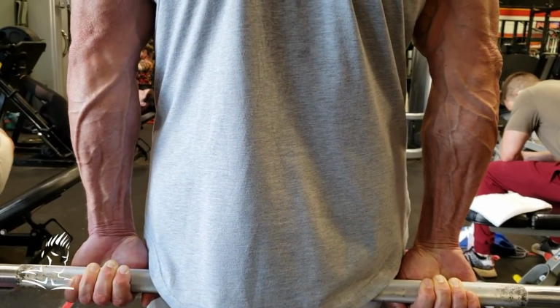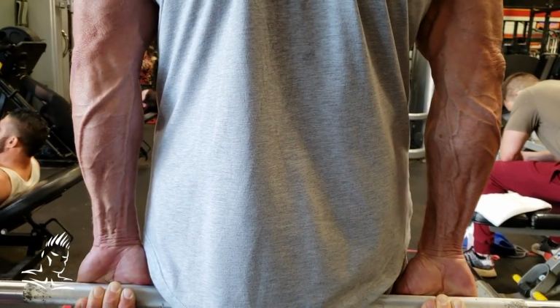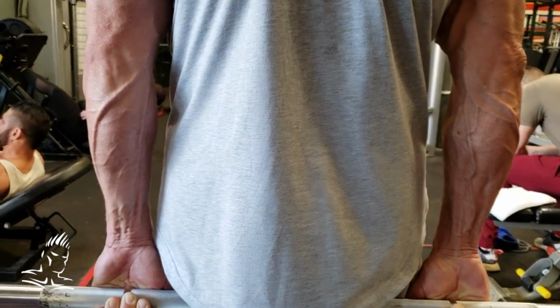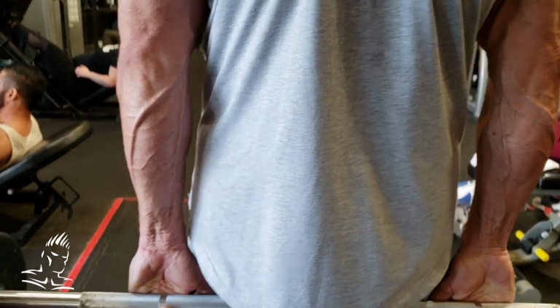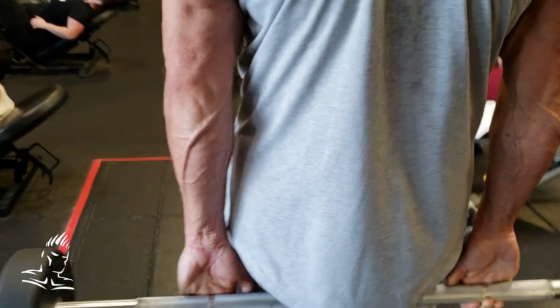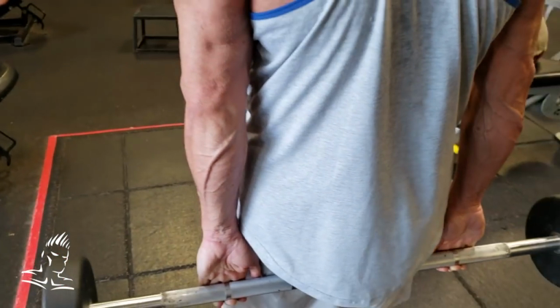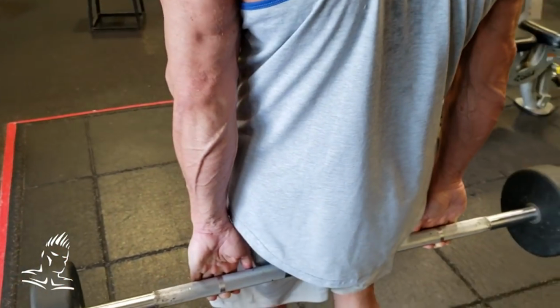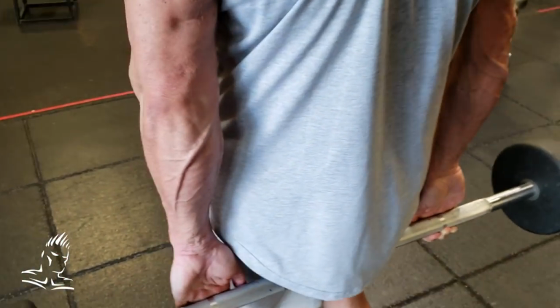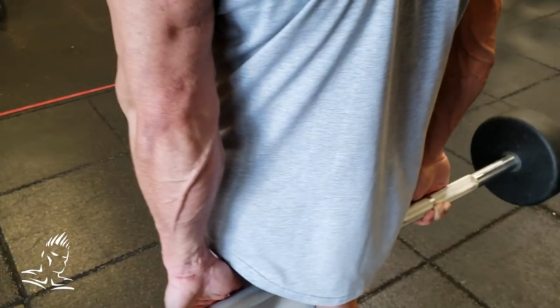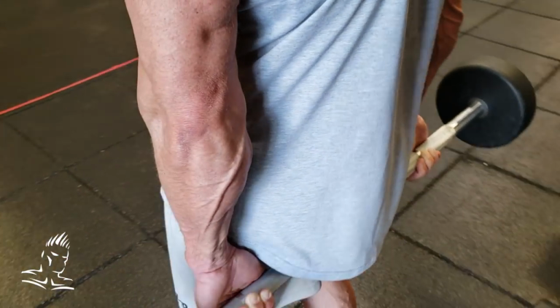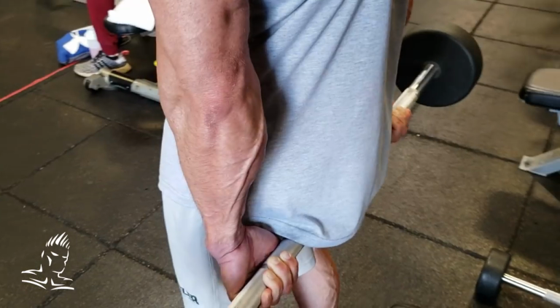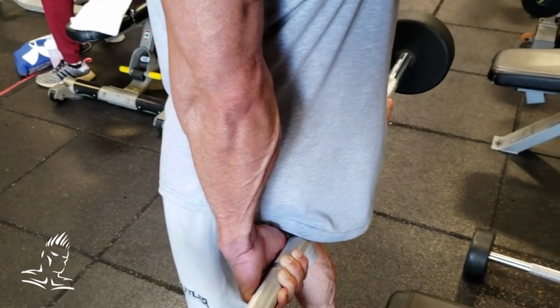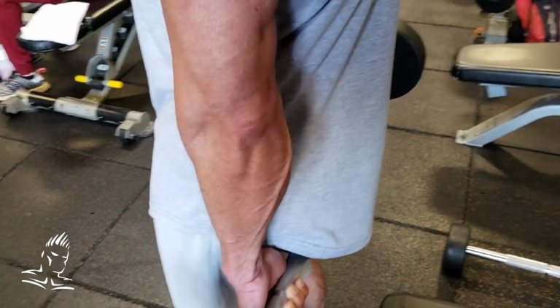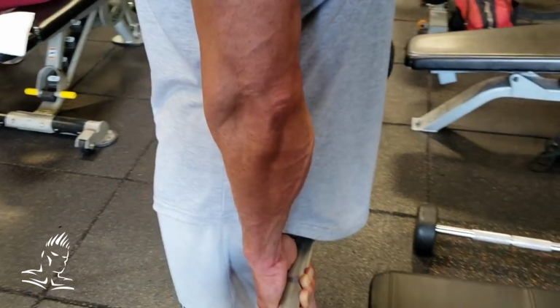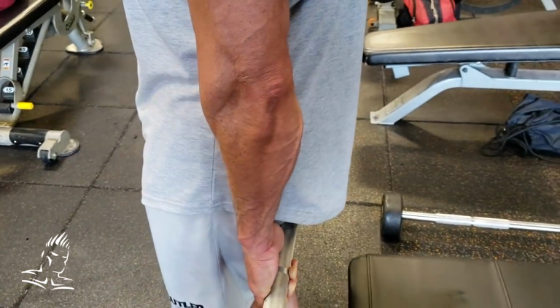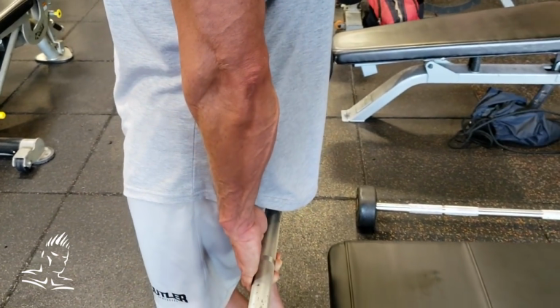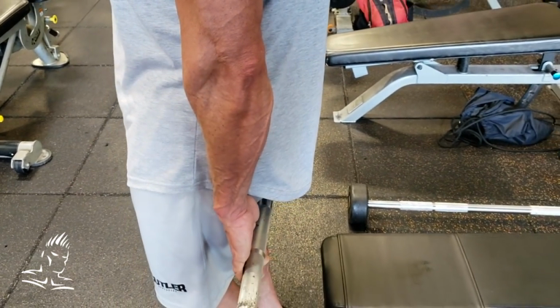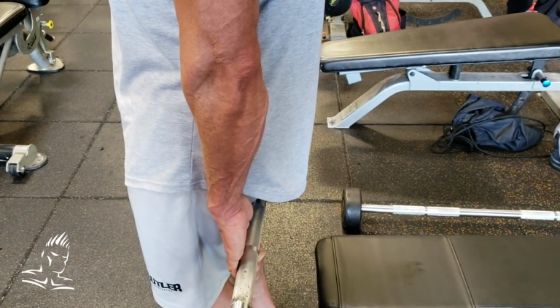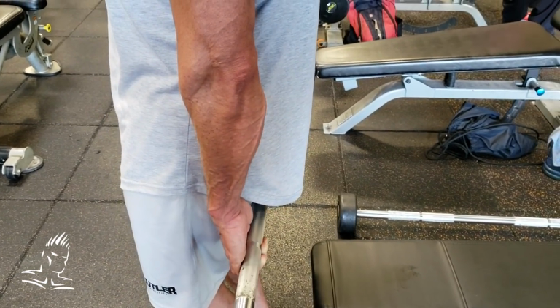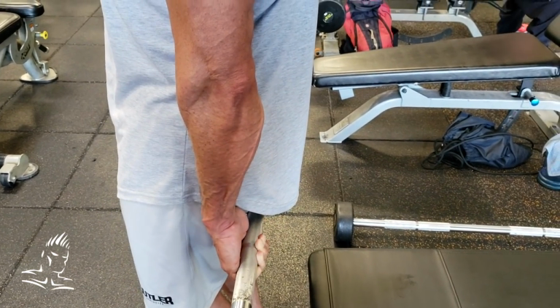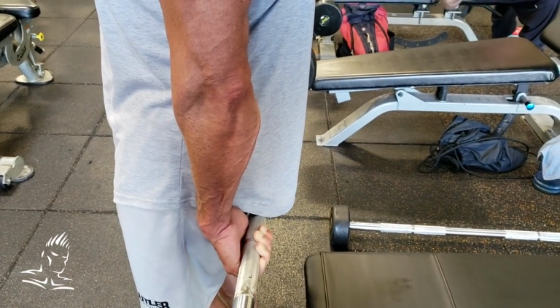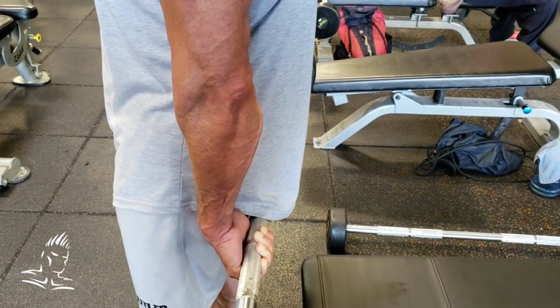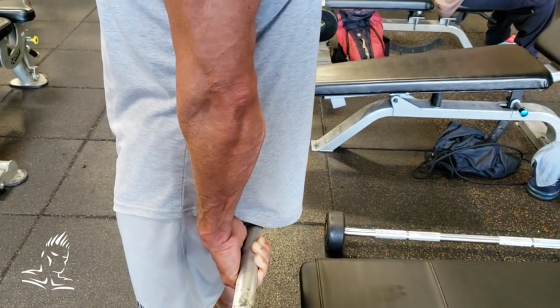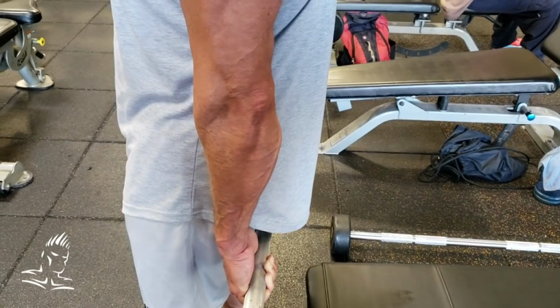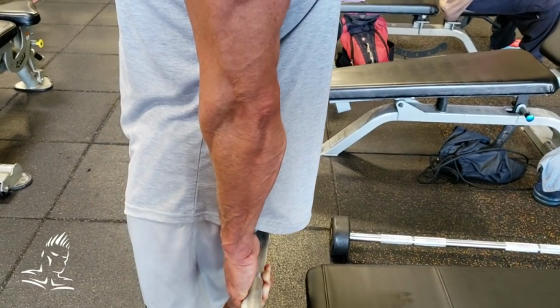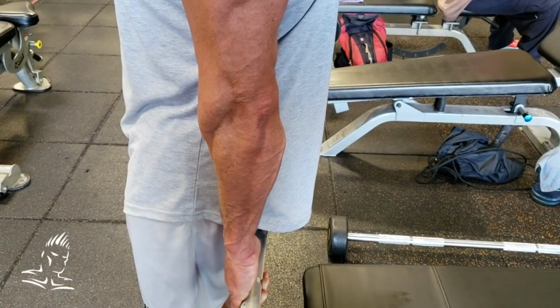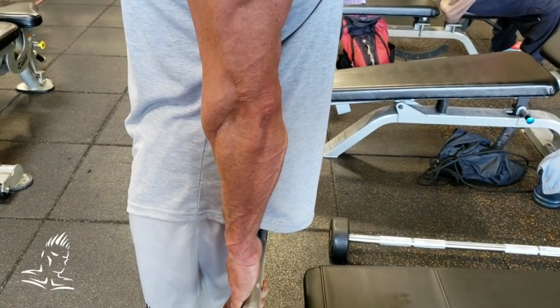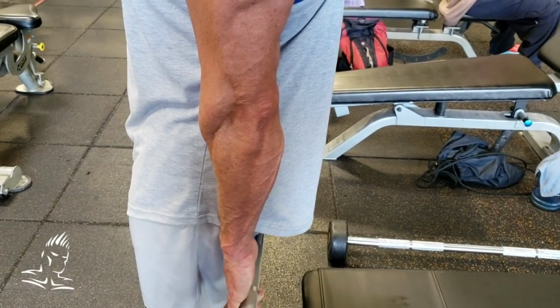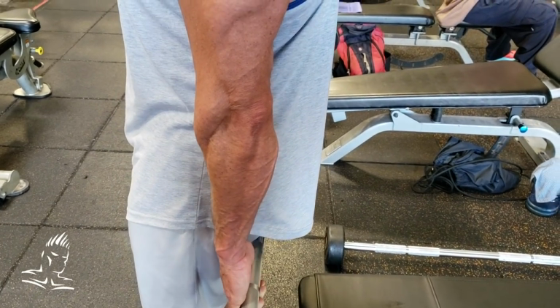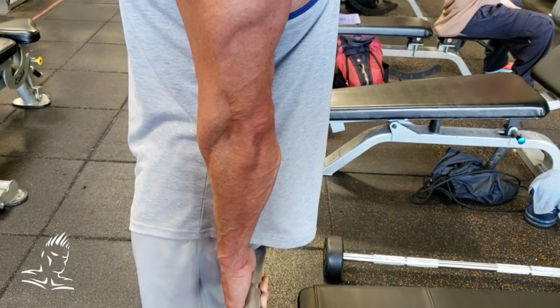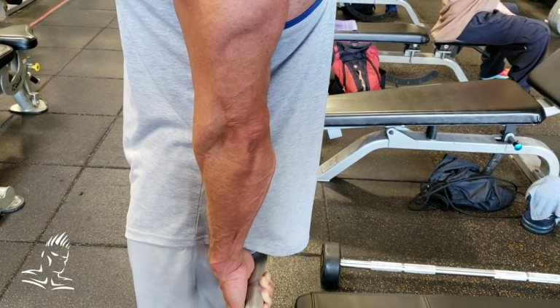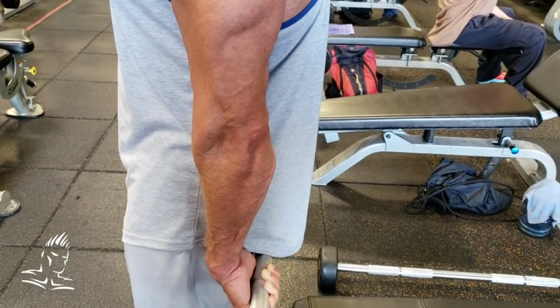Also, I just want to show you real quick — you want to put a little arch in the lower back, which will help to keep the glutes out of the way so the glutes do not get in the way of the bar on the way up. Another great exercise for the forearm flexors.